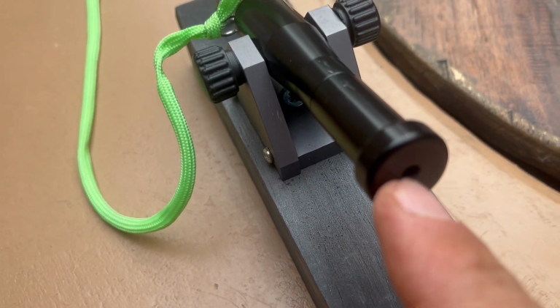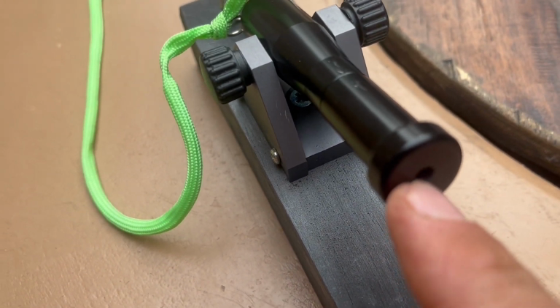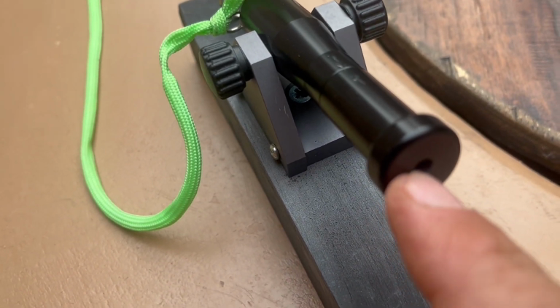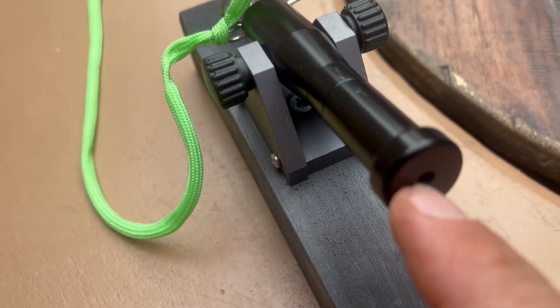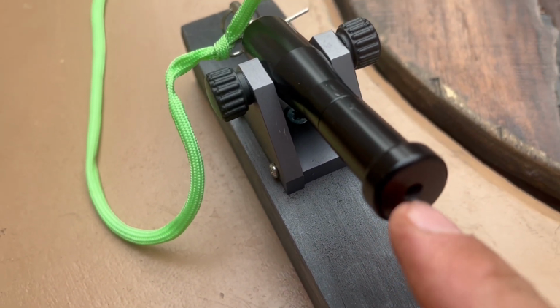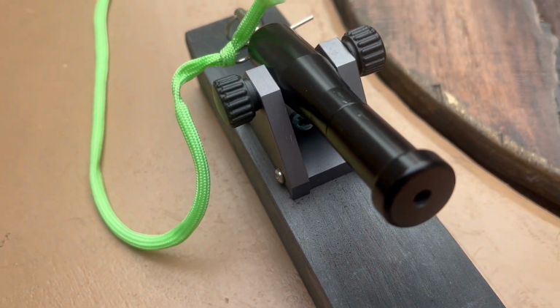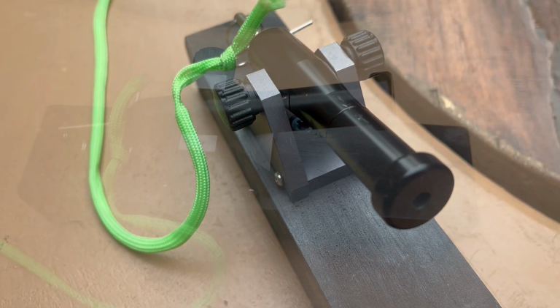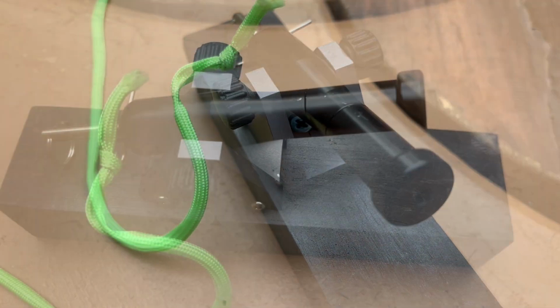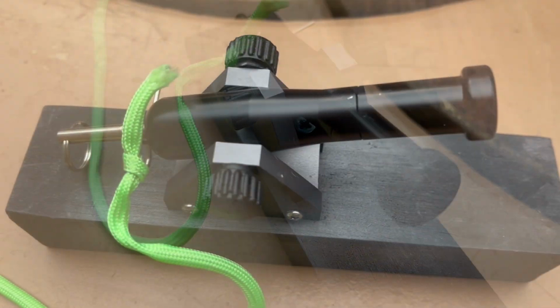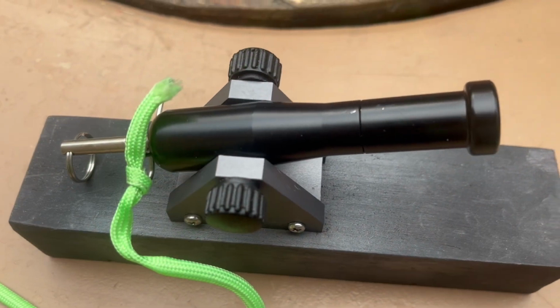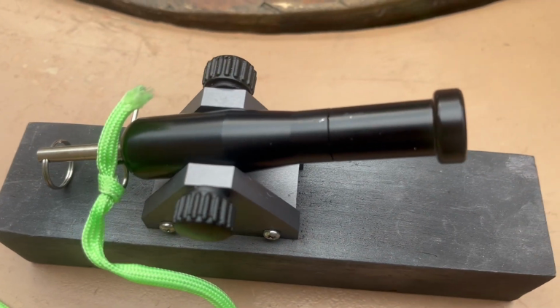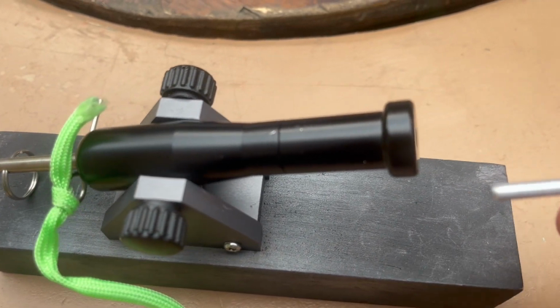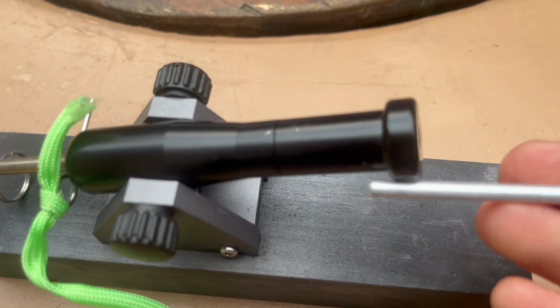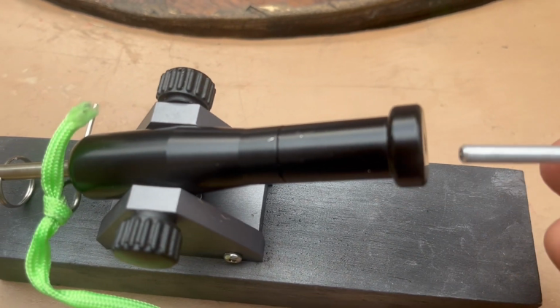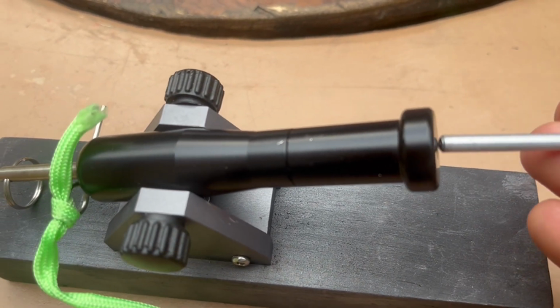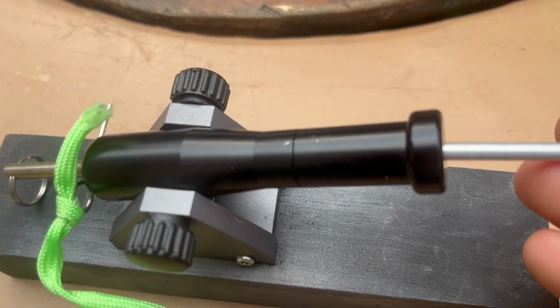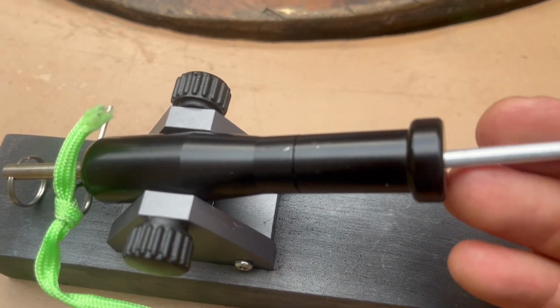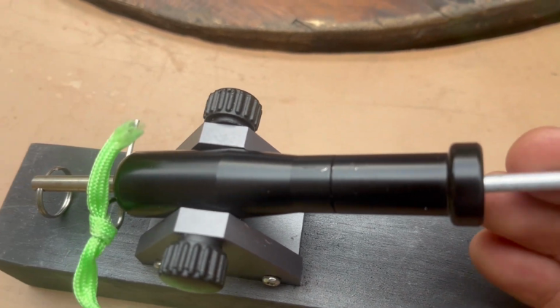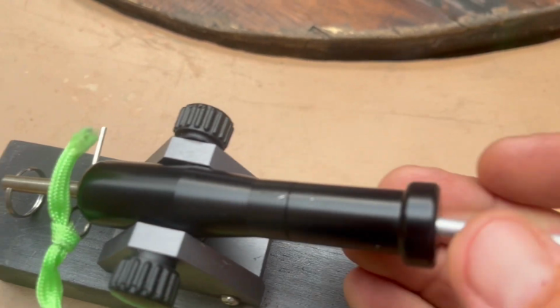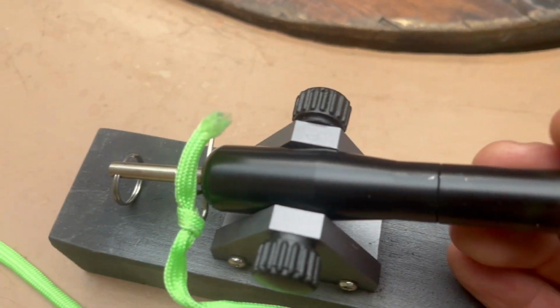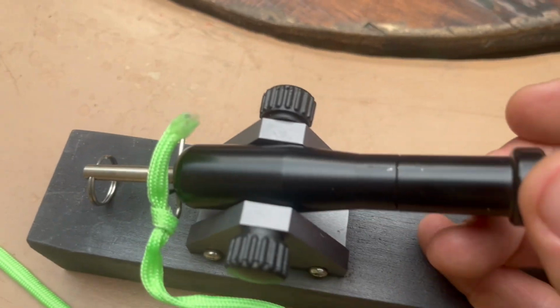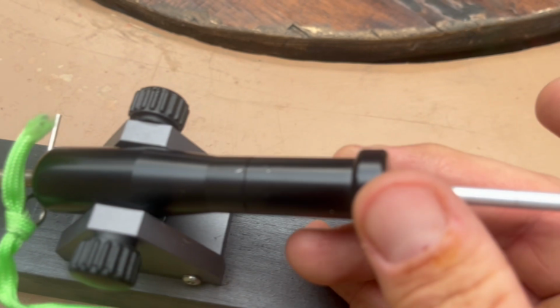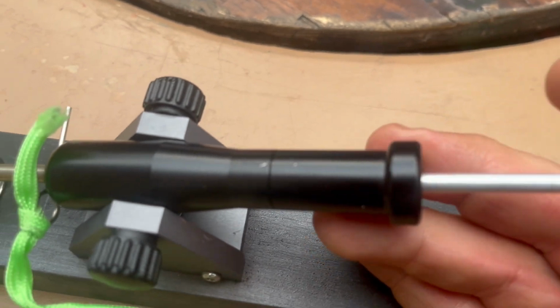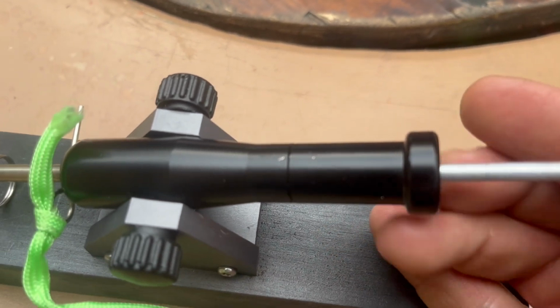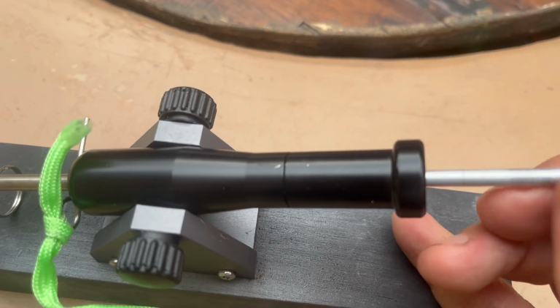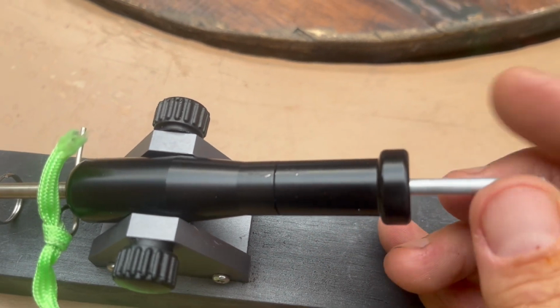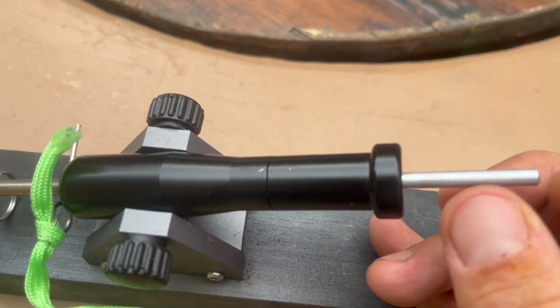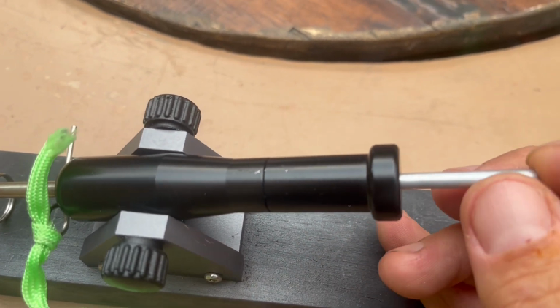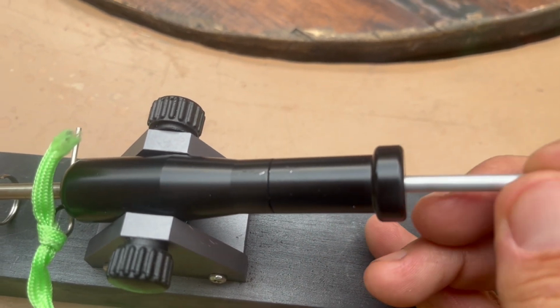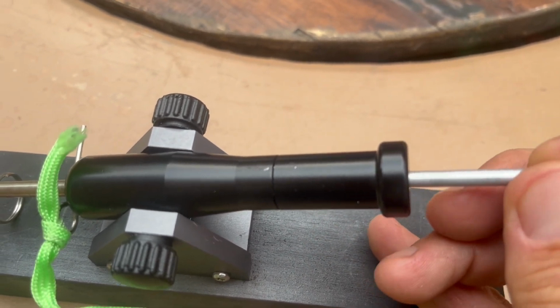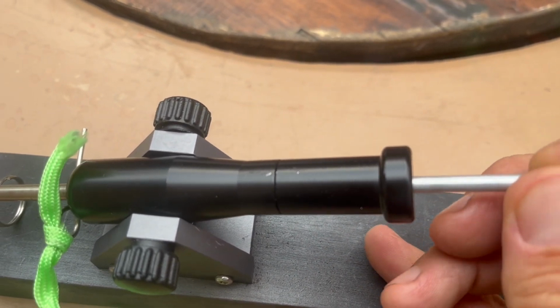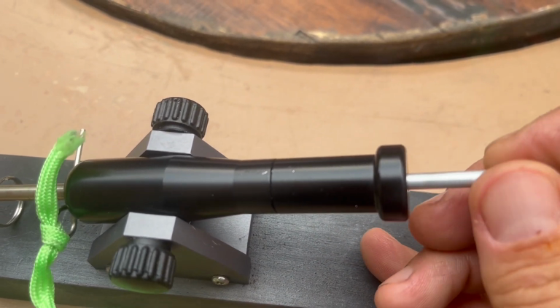The BB is actually already inside the barrel at this point — I forgot to capture that on video. But you just push it back and you're ready to fire.